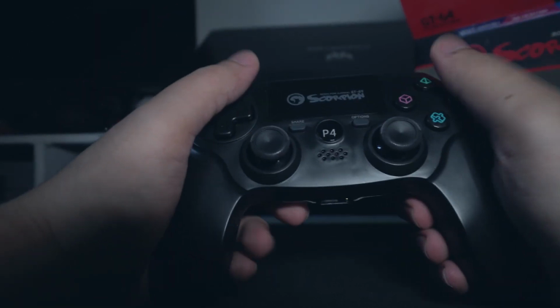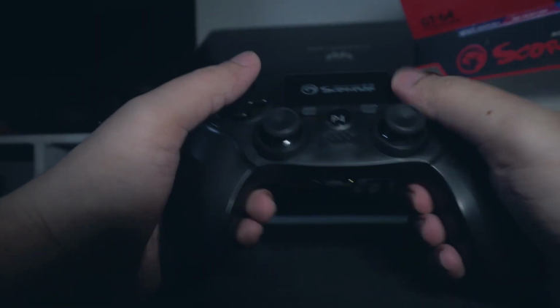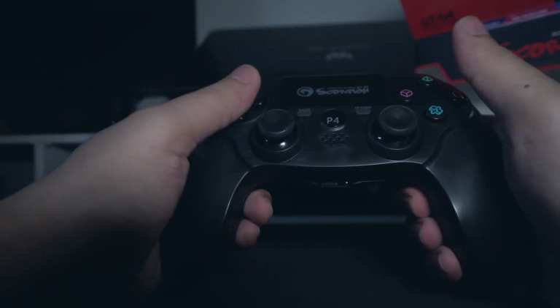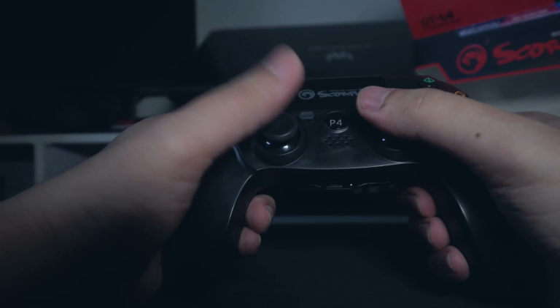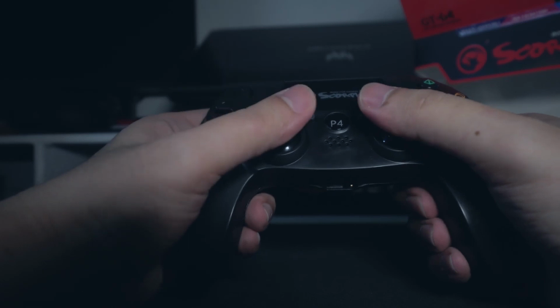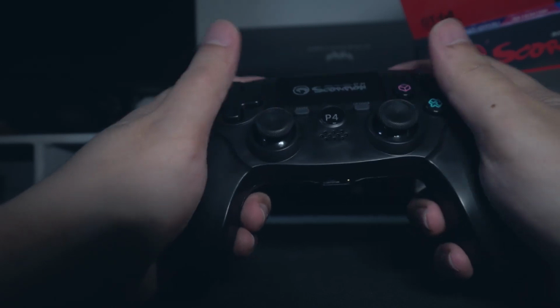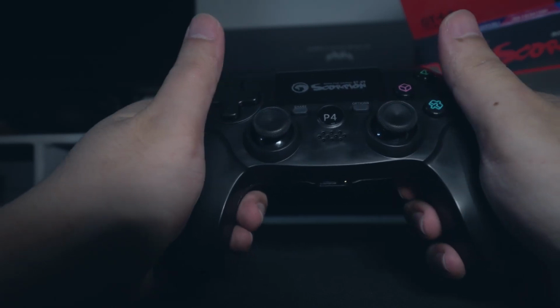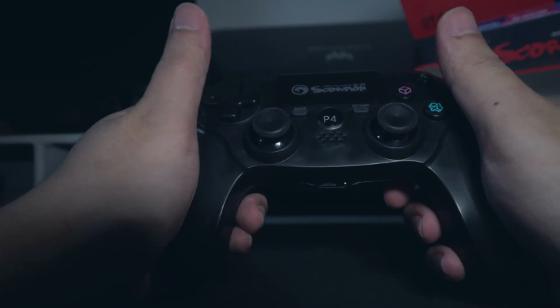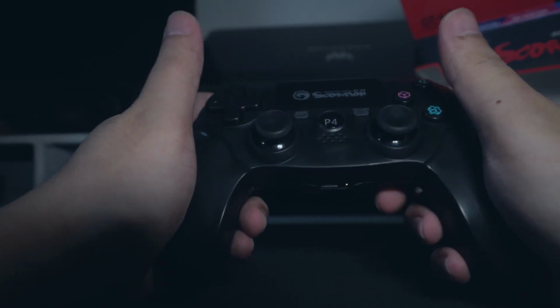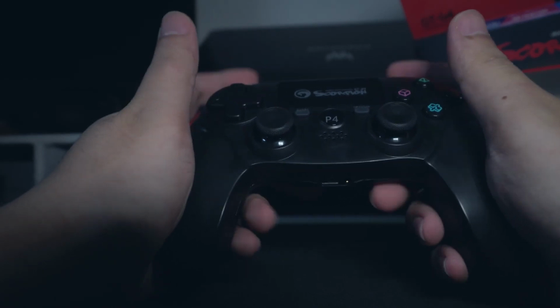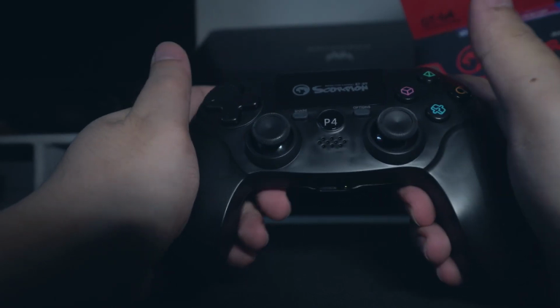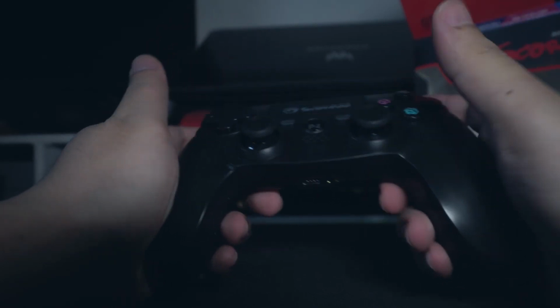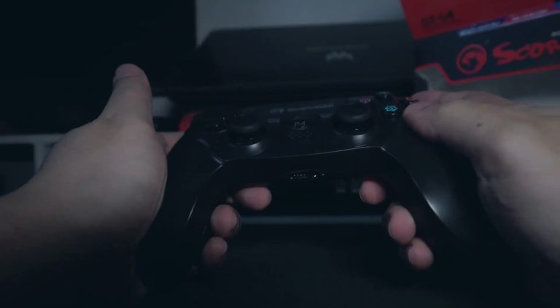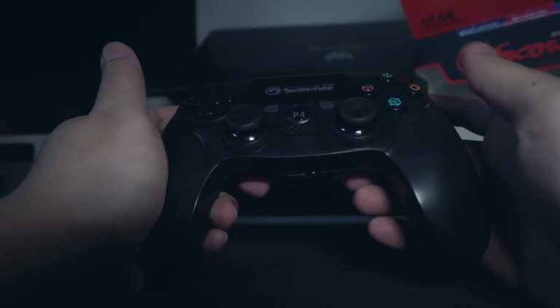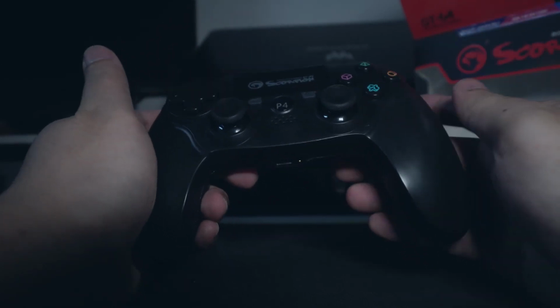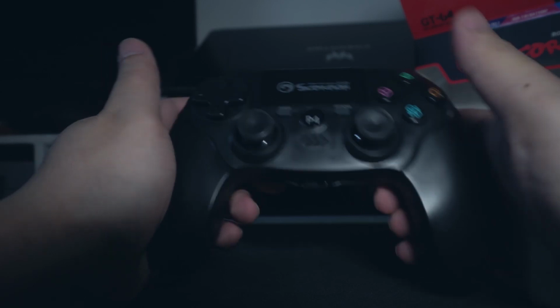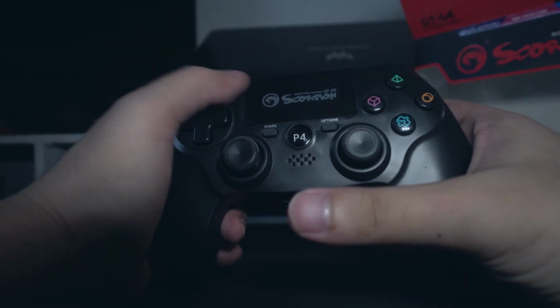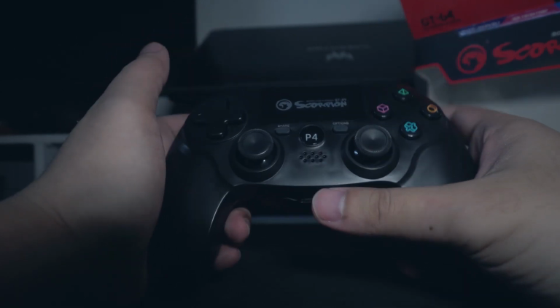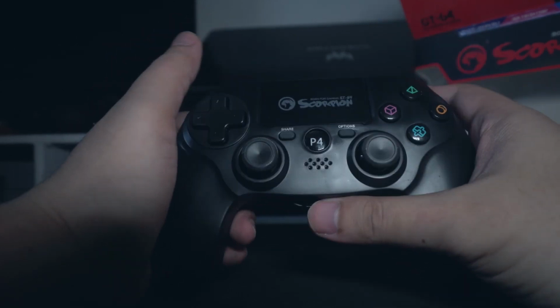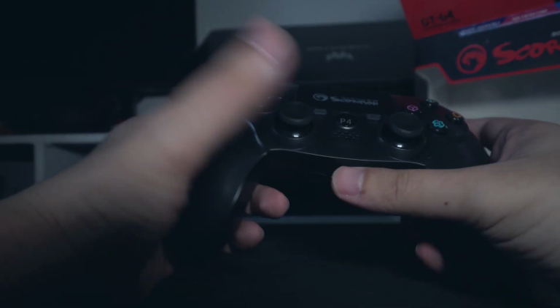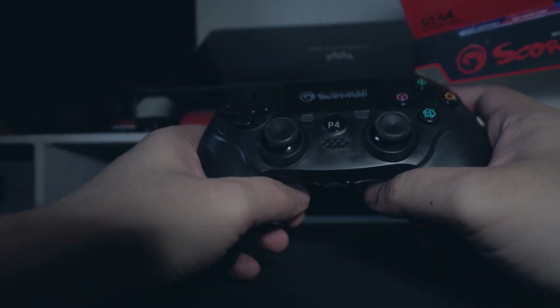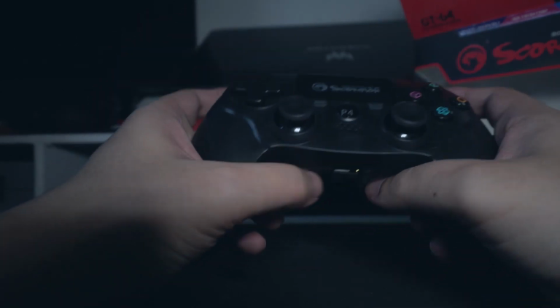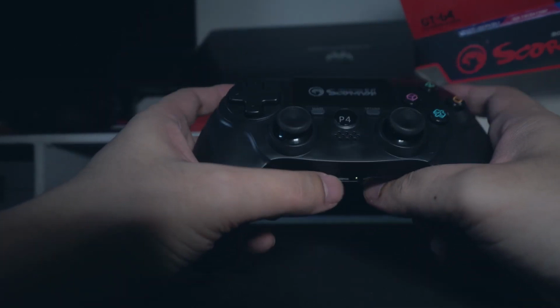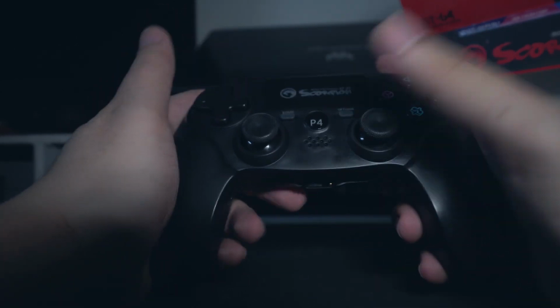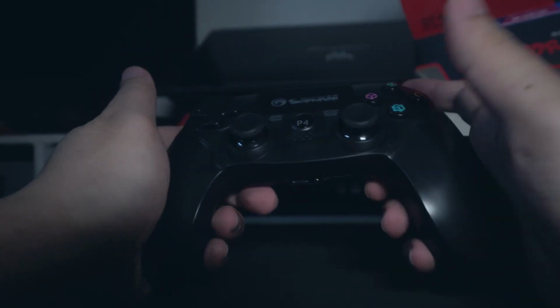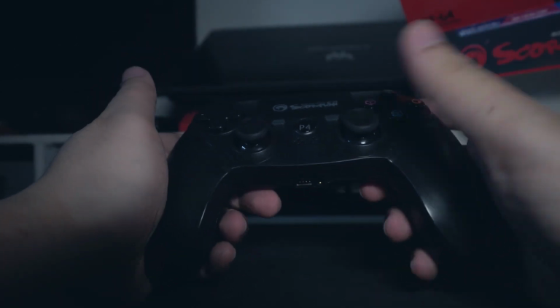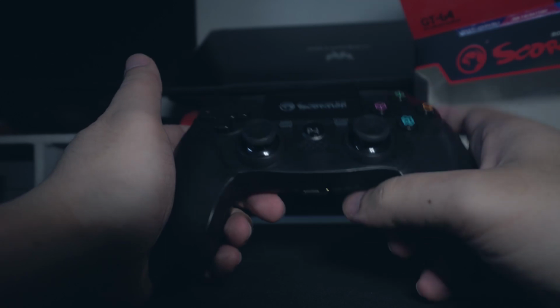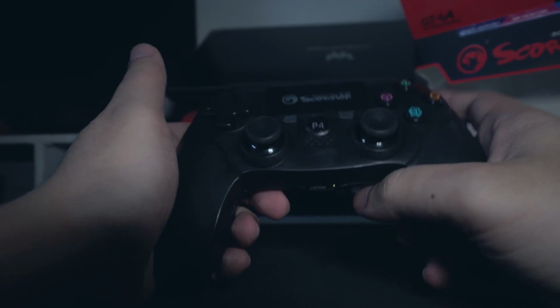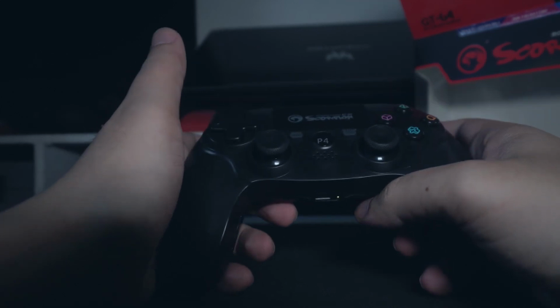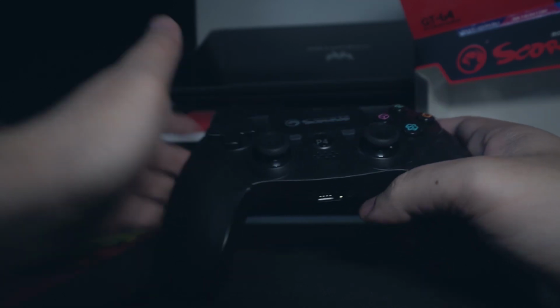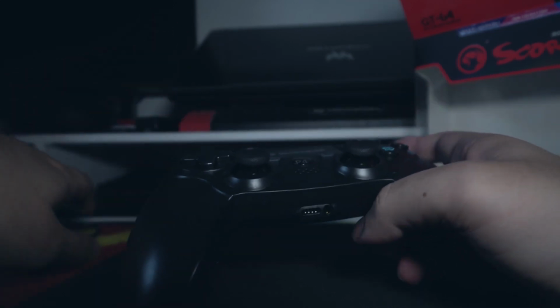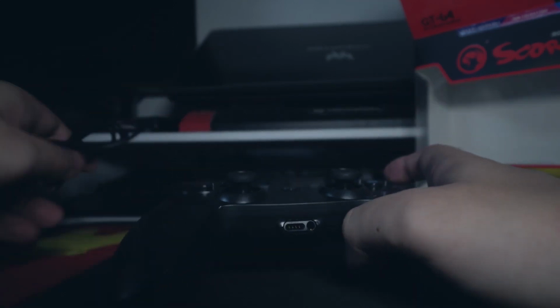Yung buttons, okay naman. Hindi naman cheap yung material na ginamit, pero hindi rin naman high-end. Pero ang importante, dapat nagana sya sa PS4.